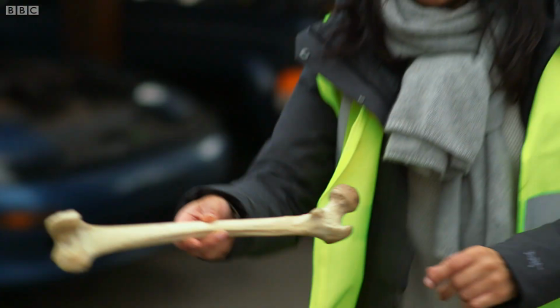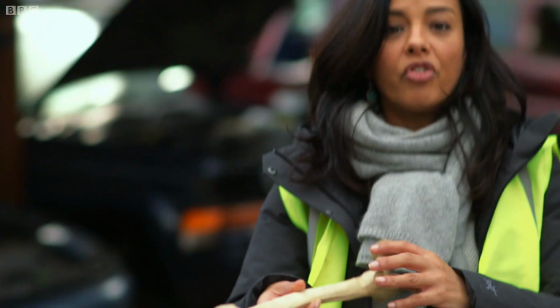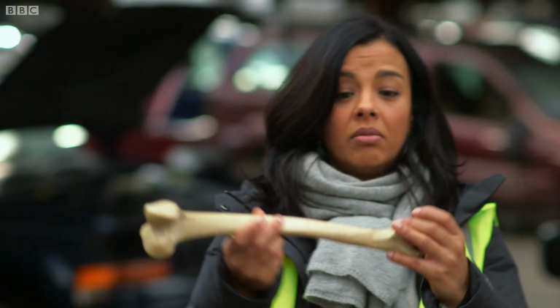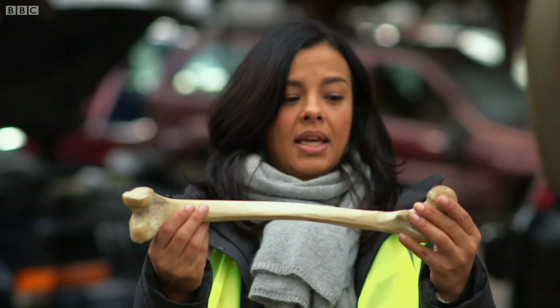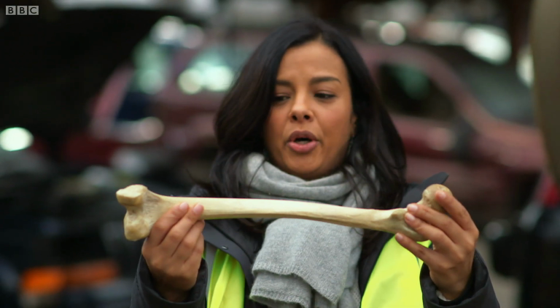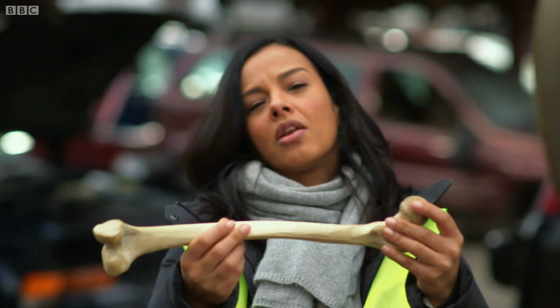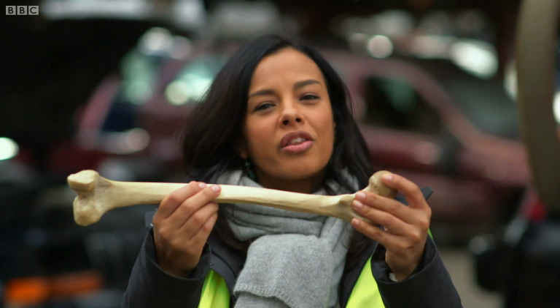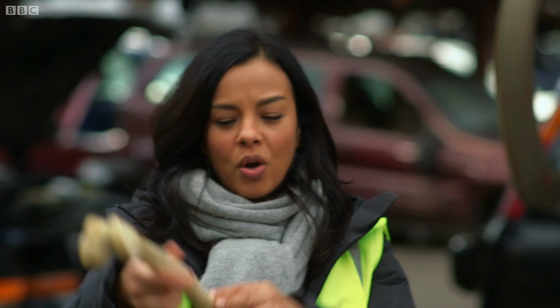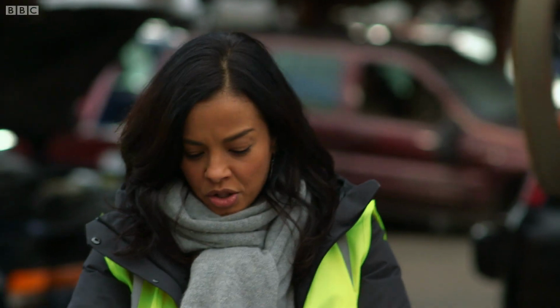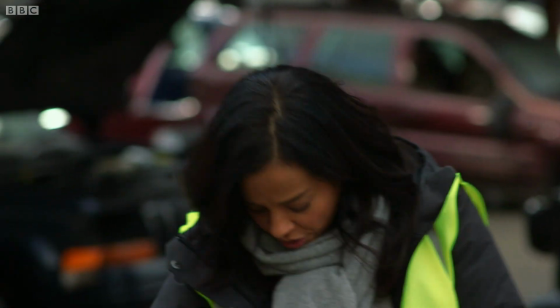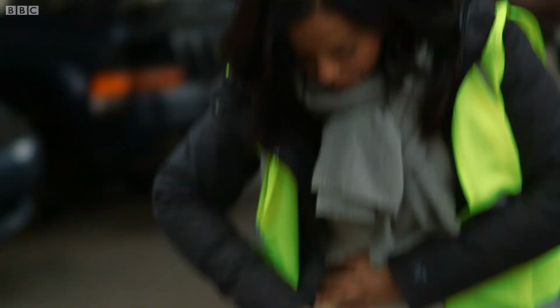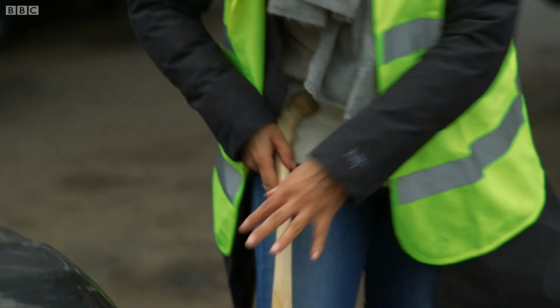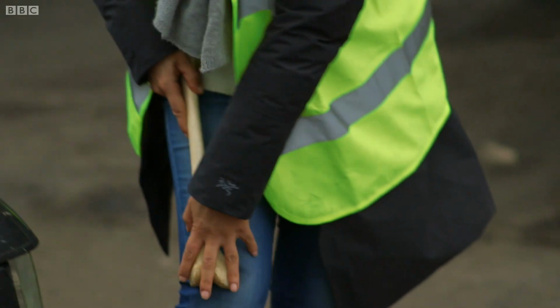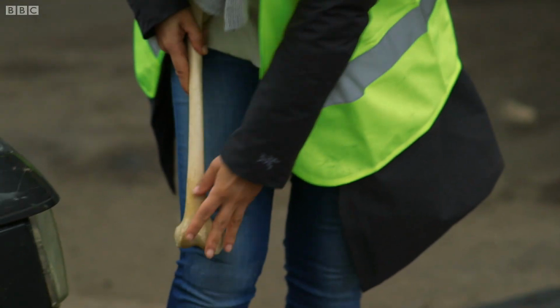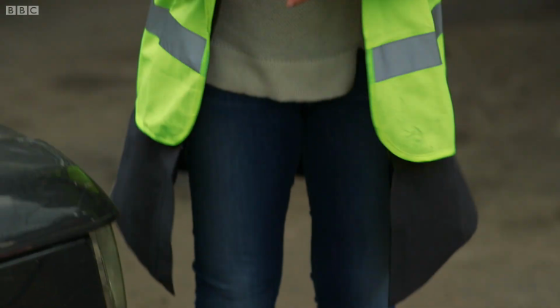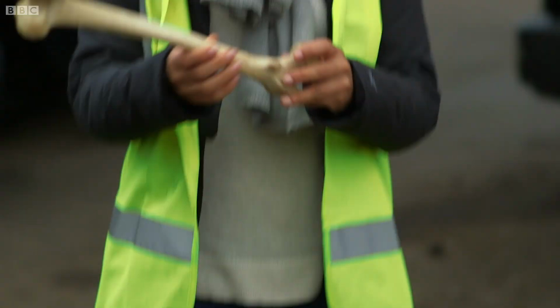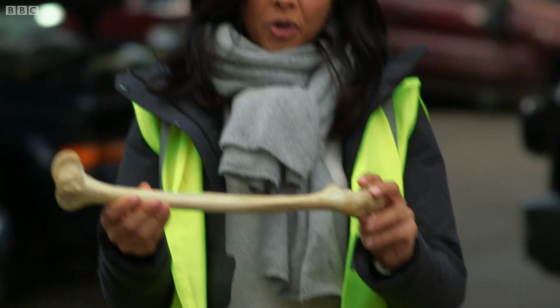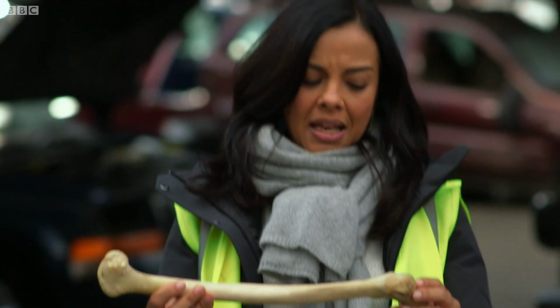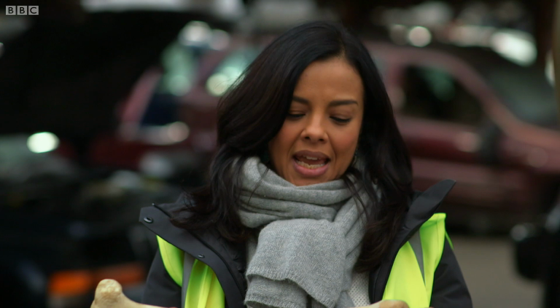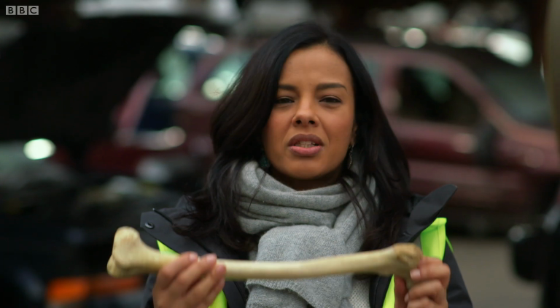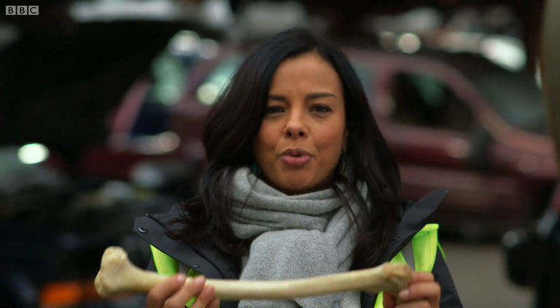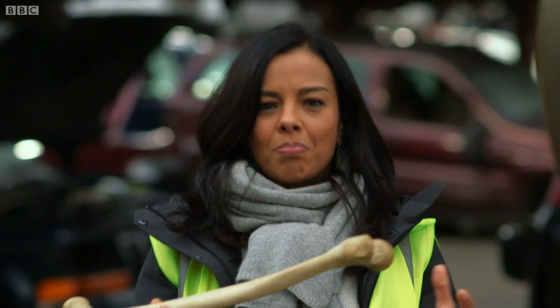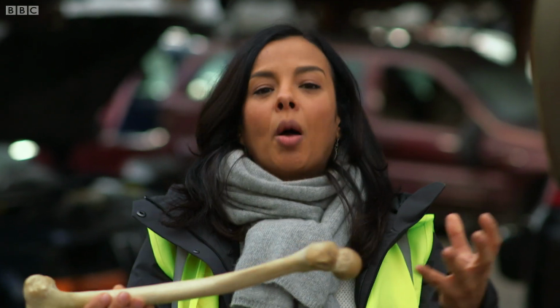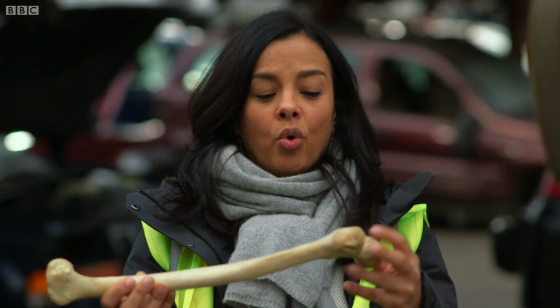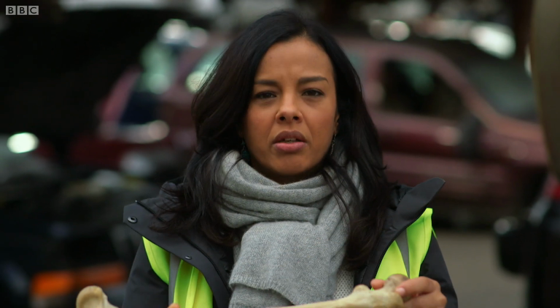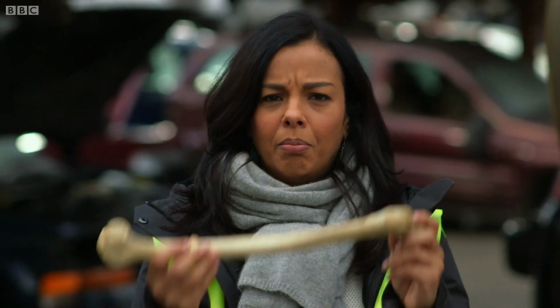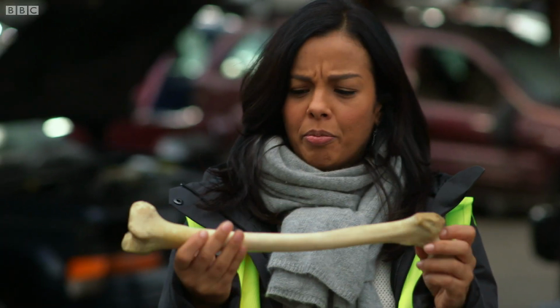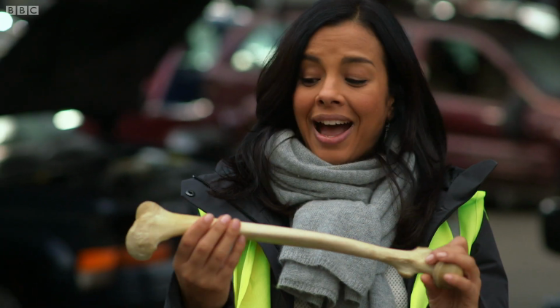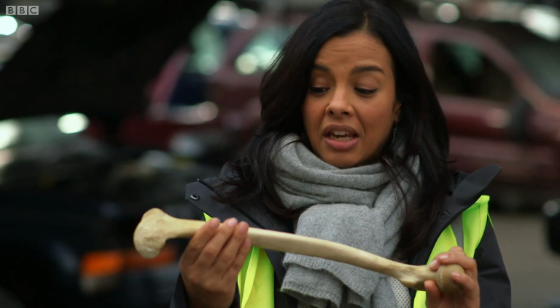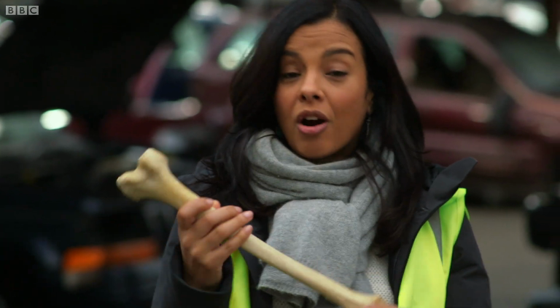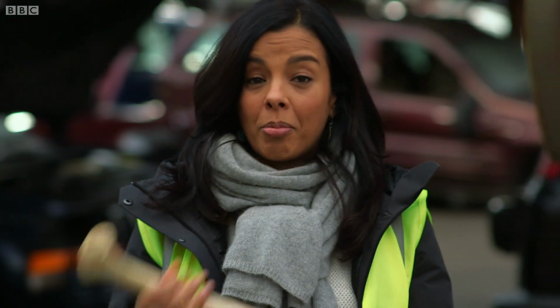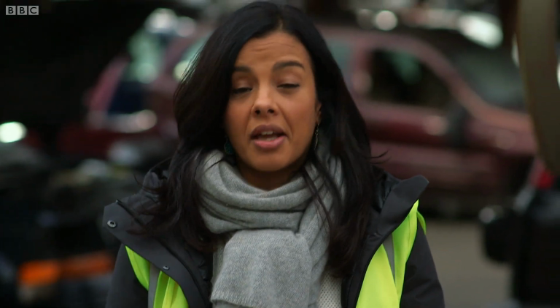This, obviously, is a bone. It's the long thigh bone that runs from your hip joint to your knee, and it's called the femur. And it looks like it's pretty much made up of one material — bone — but it's actually far more complex than that.